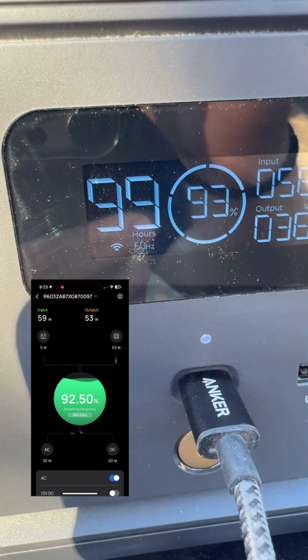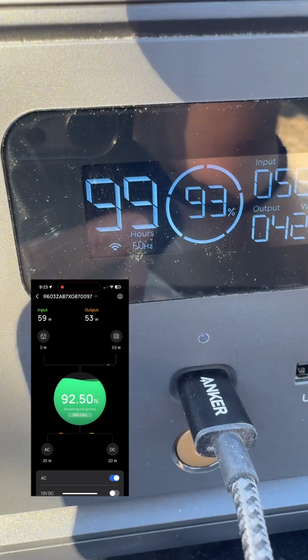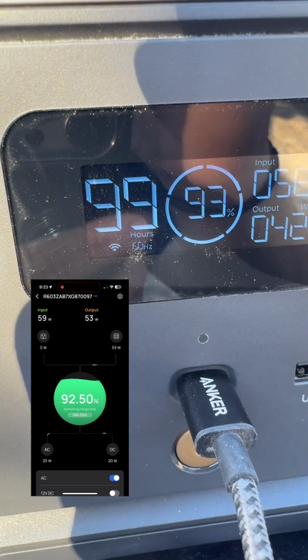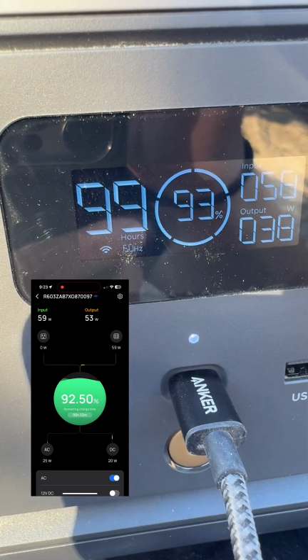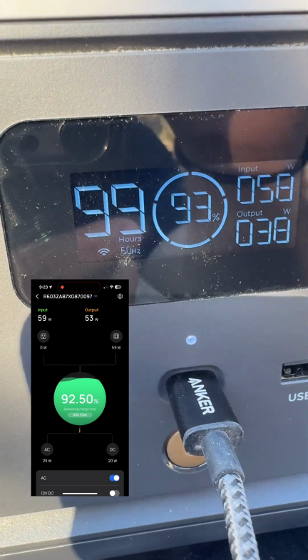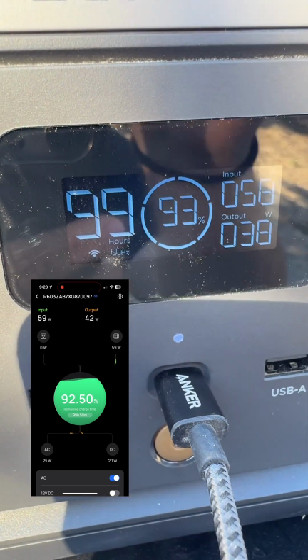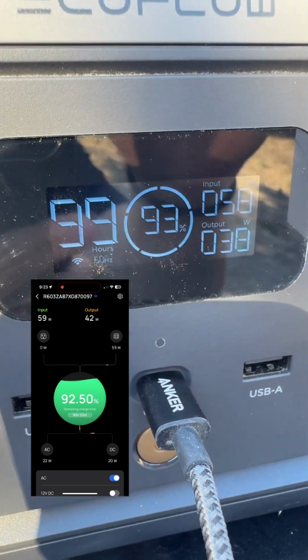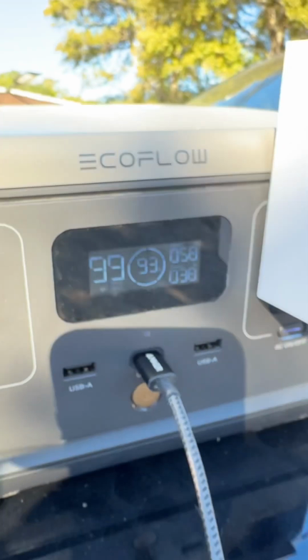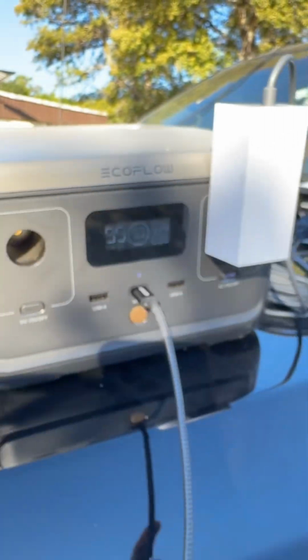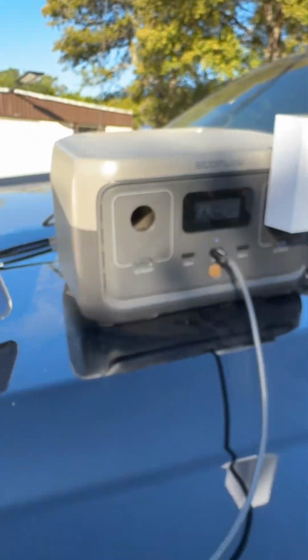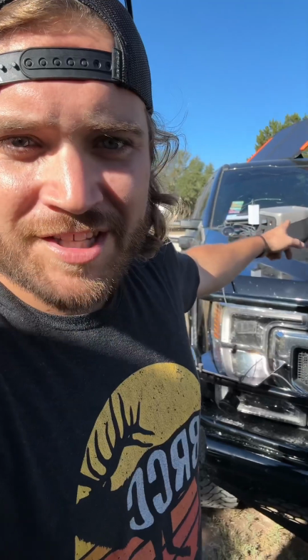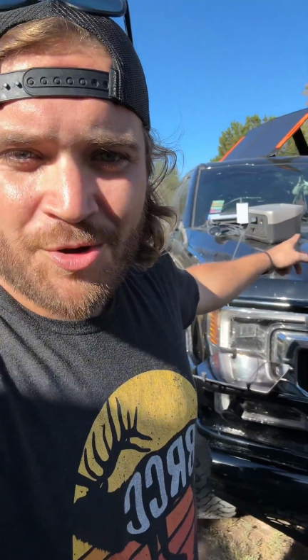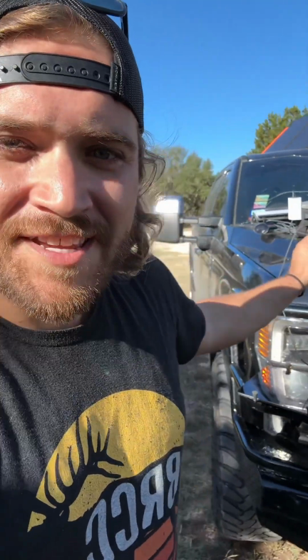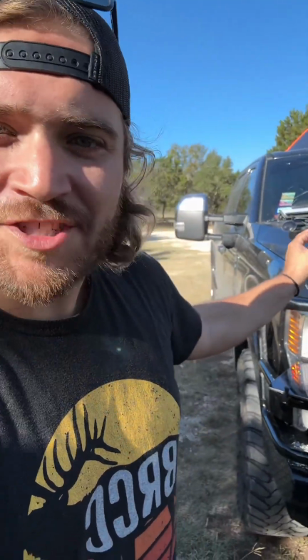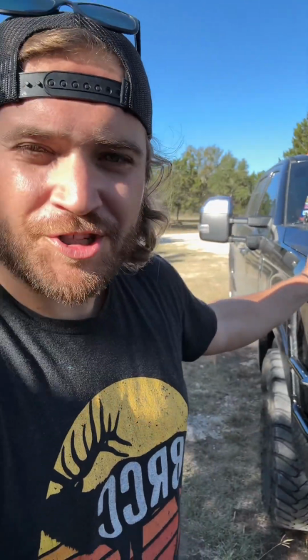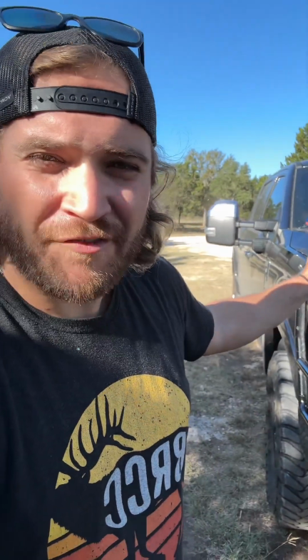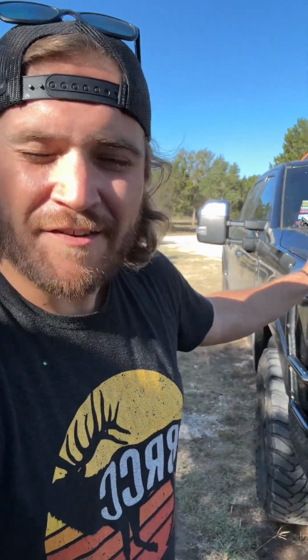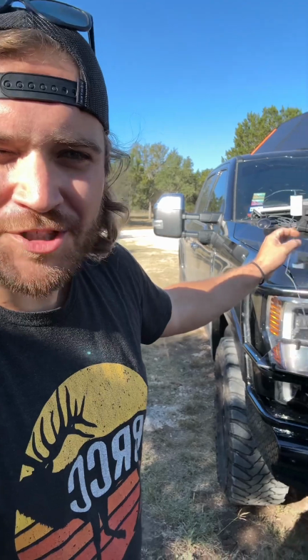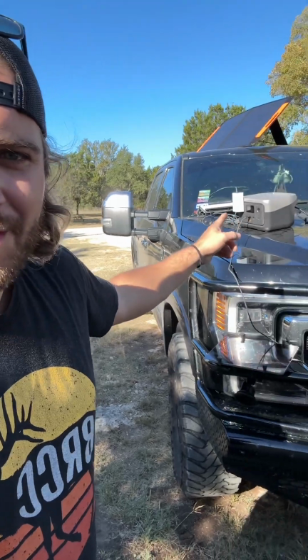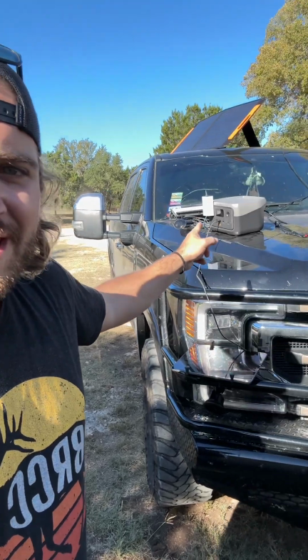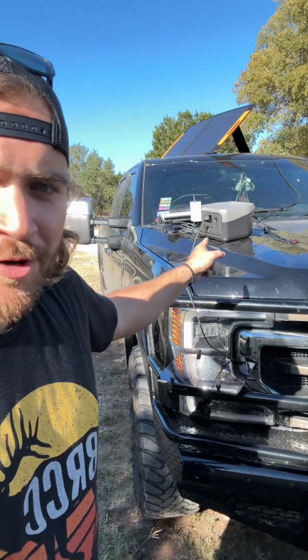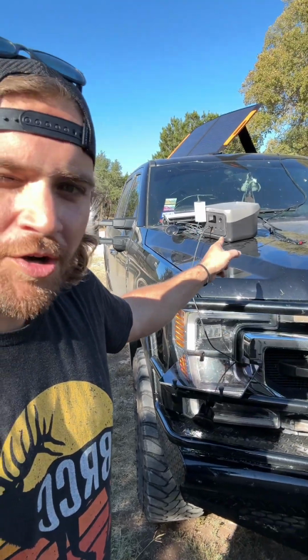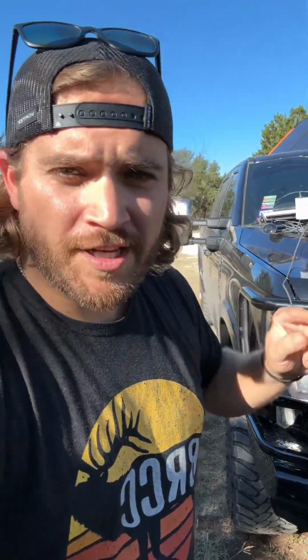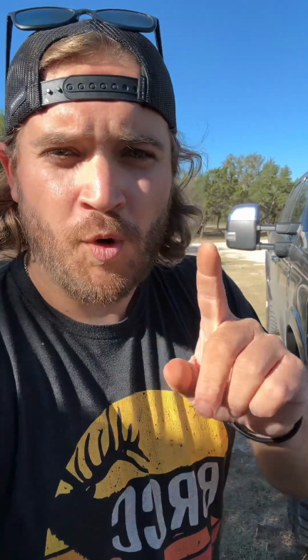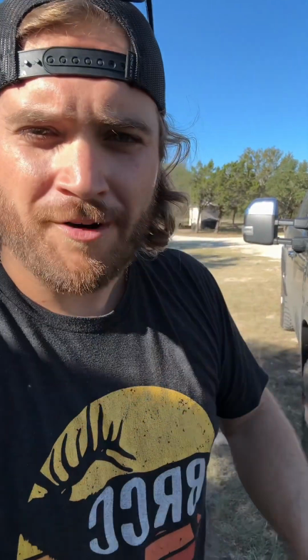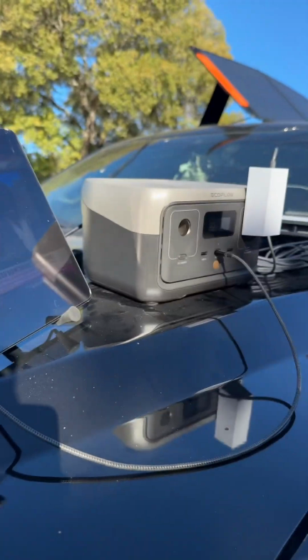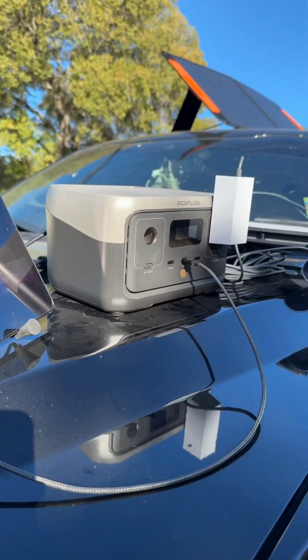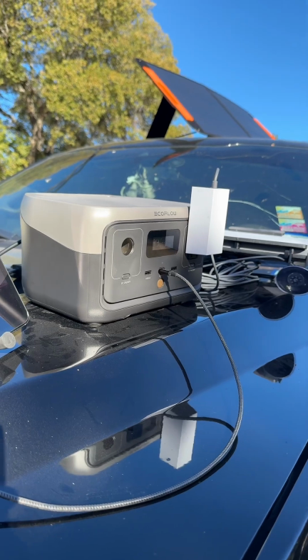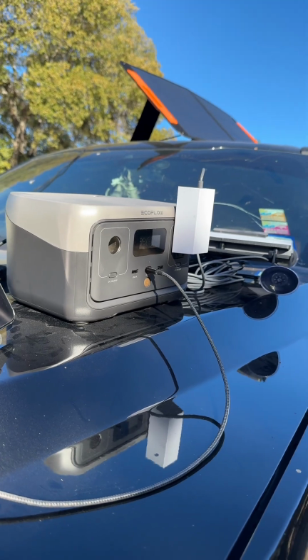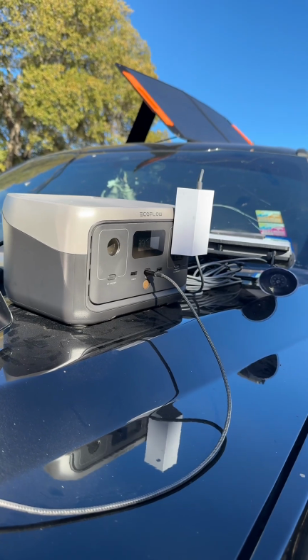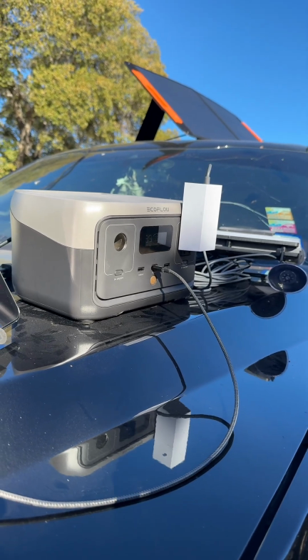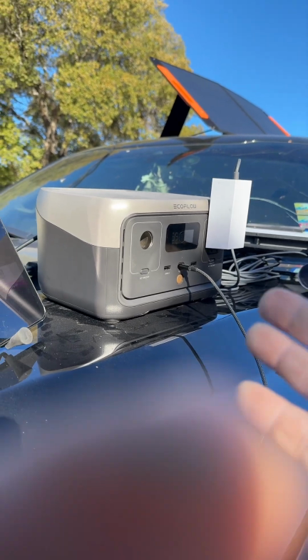99 hours is how long this could run in this current setup. This also has the fastest charge time out of any of the options out there — zero to 100% in one hour. This is a completely off-the-grid, off-cell service setup.